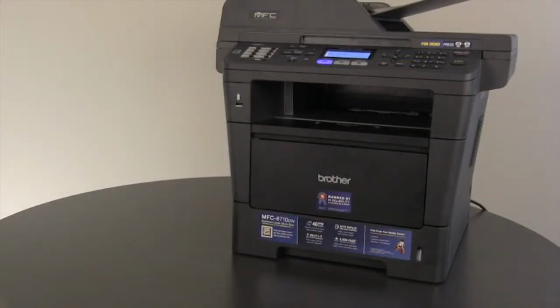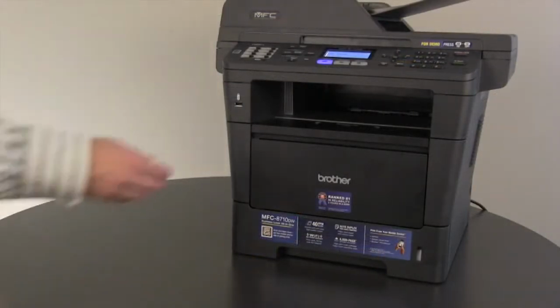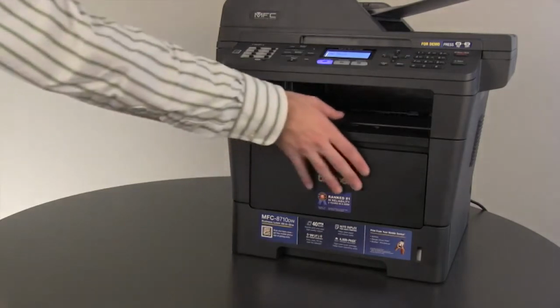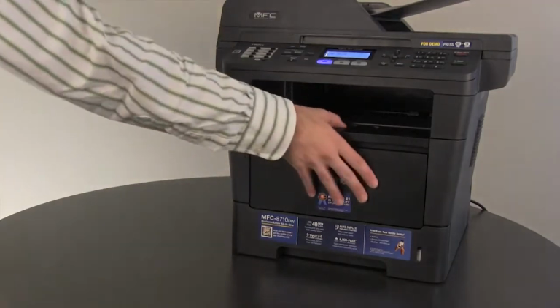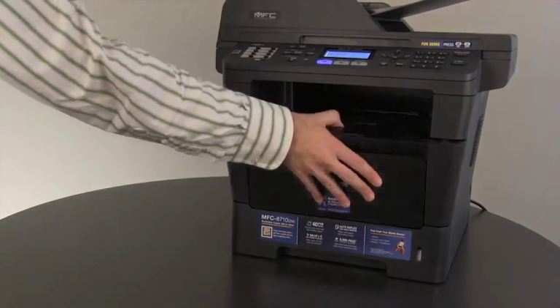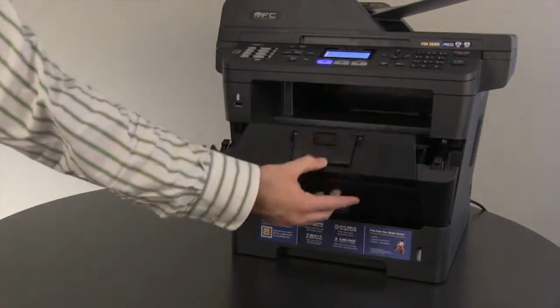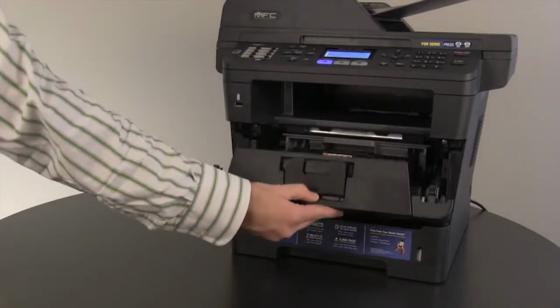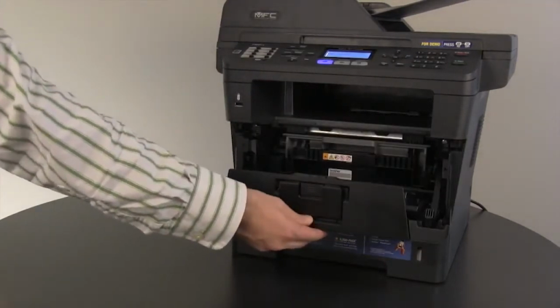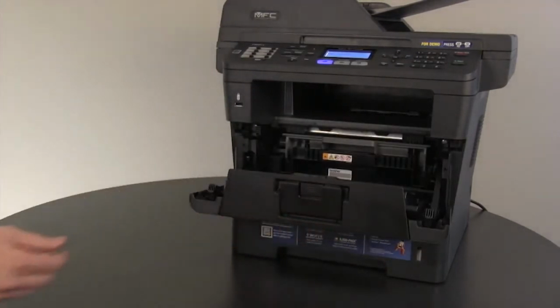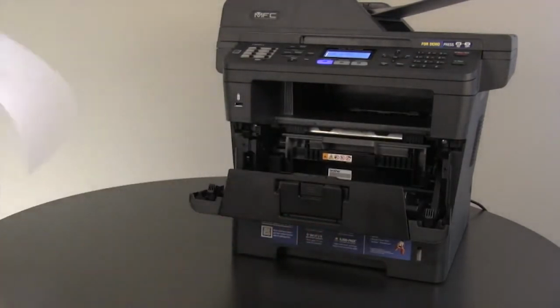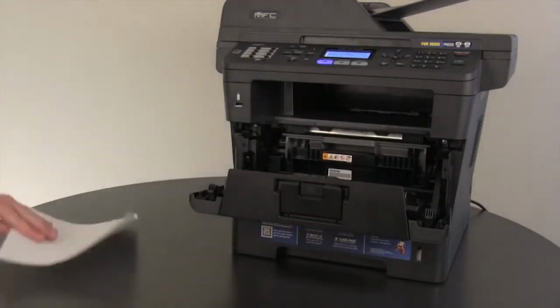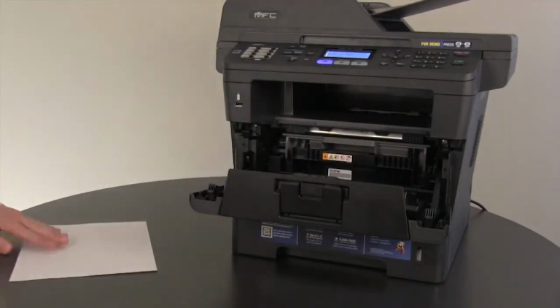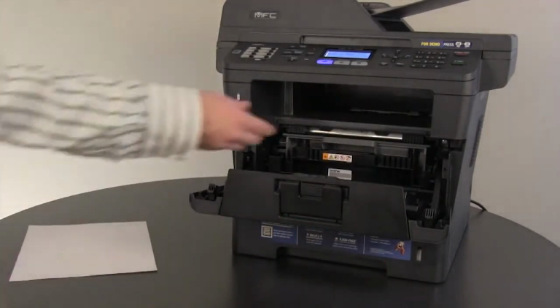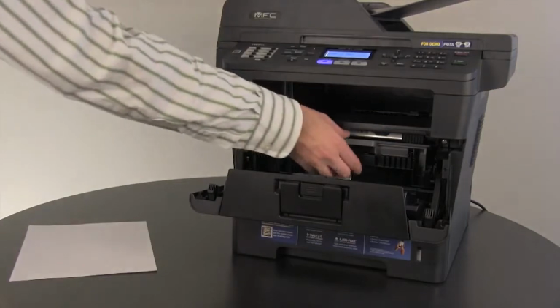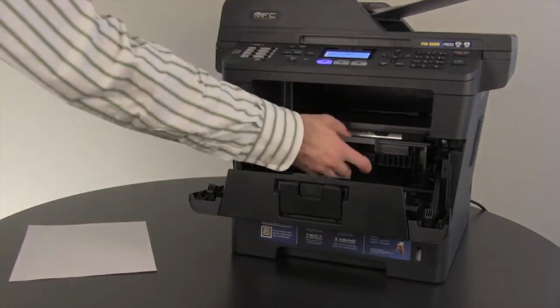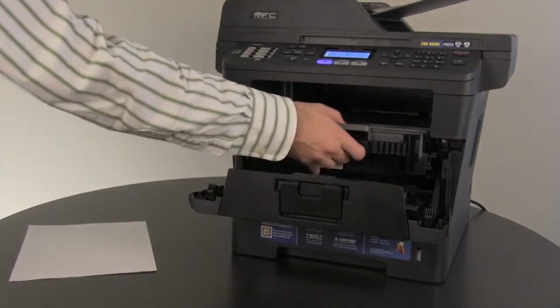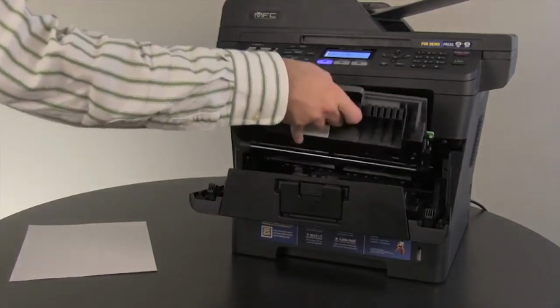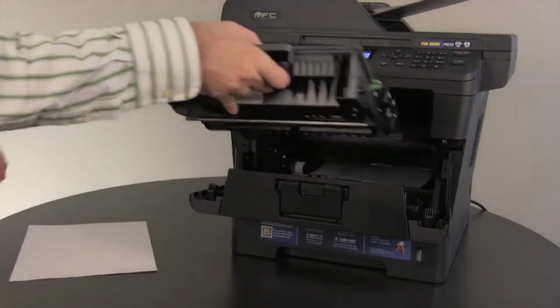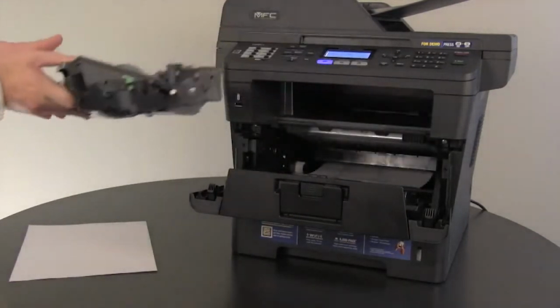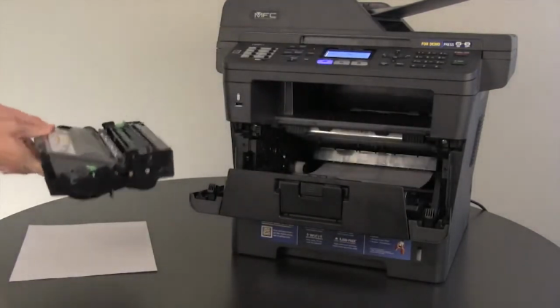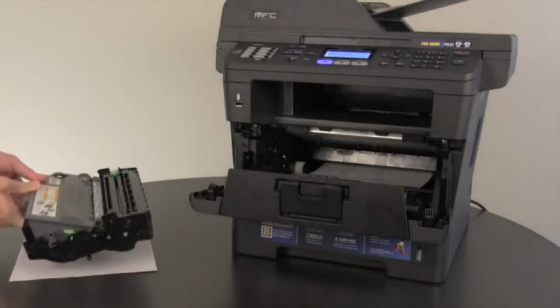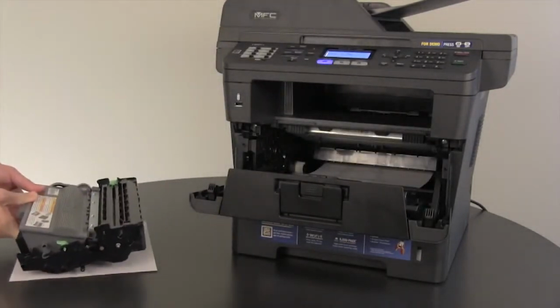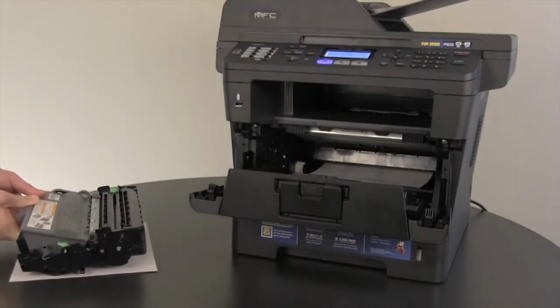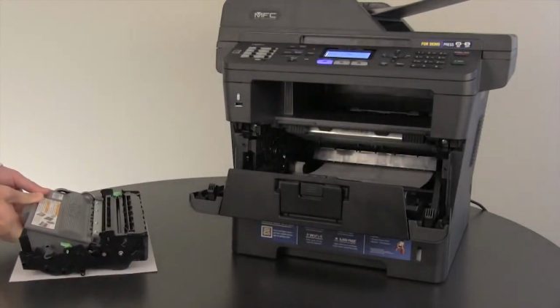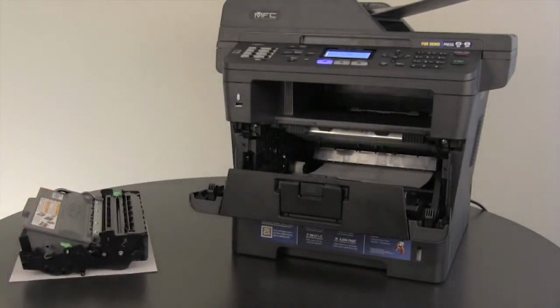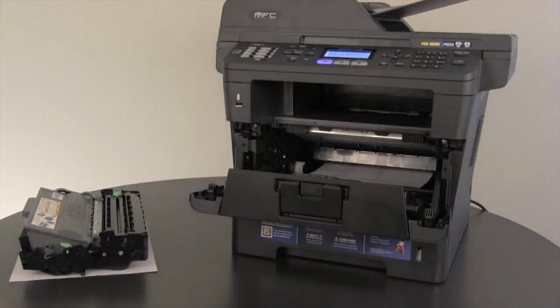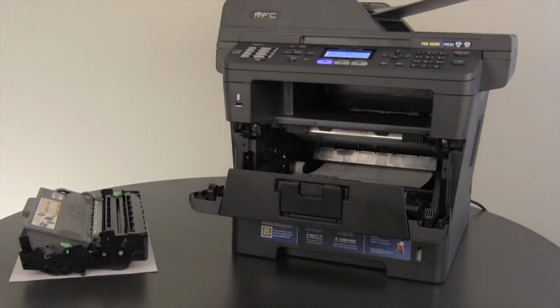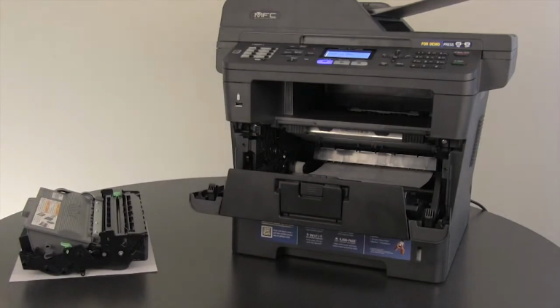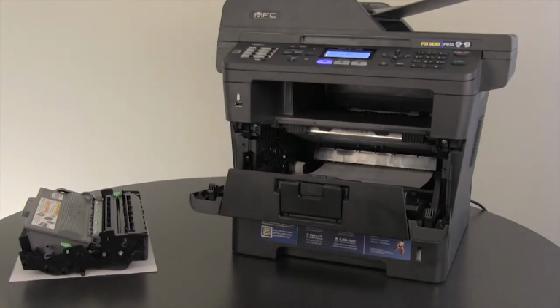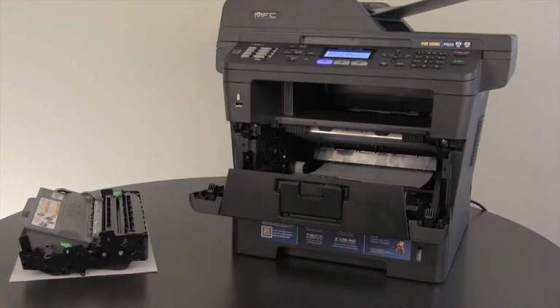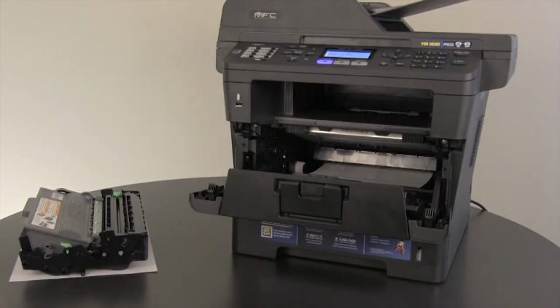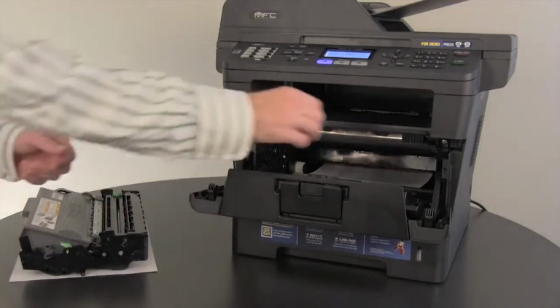Open the front cover. Remove the drum and toner unit and set it on a sheet of disposable paper. Look for and remove any jams inside the machine.